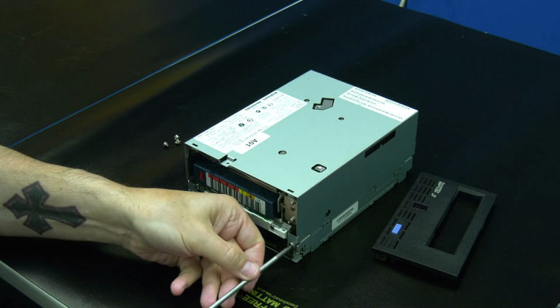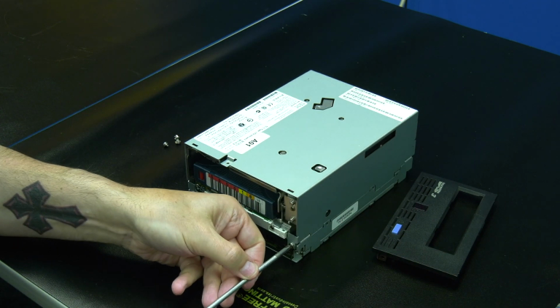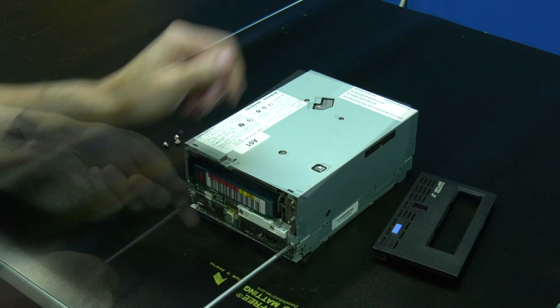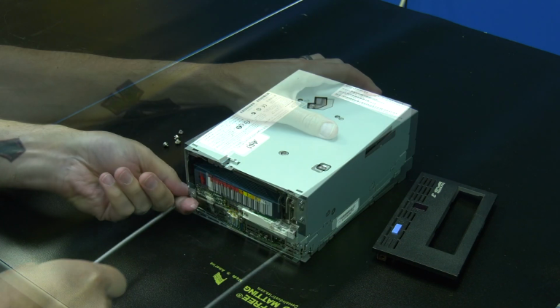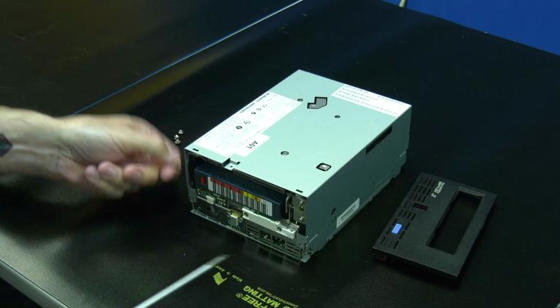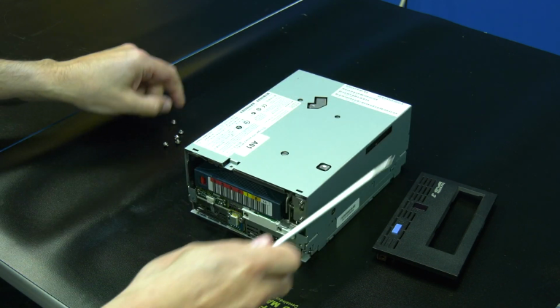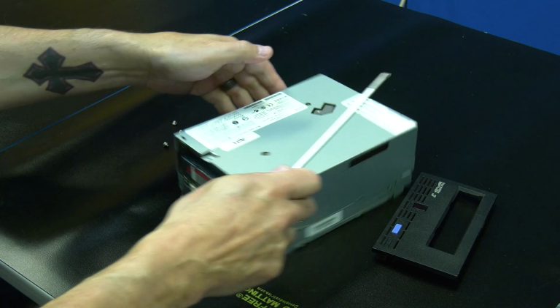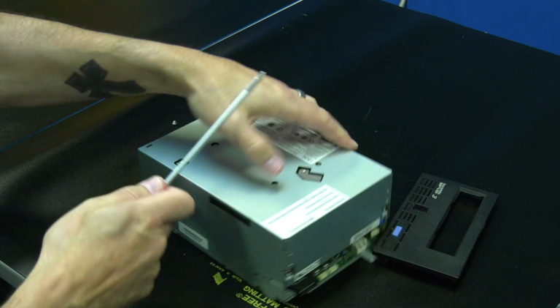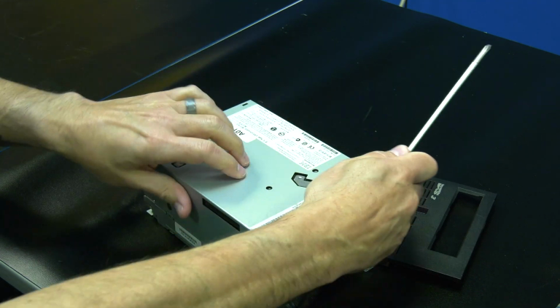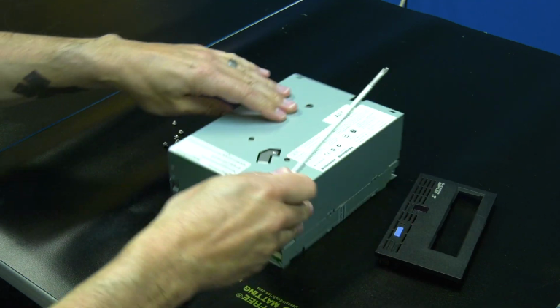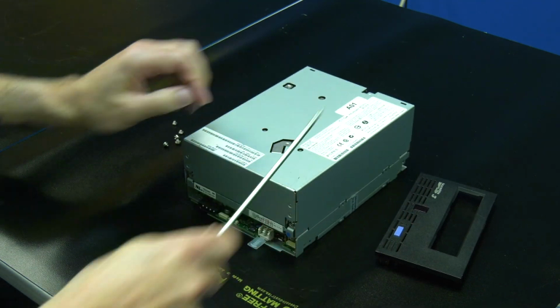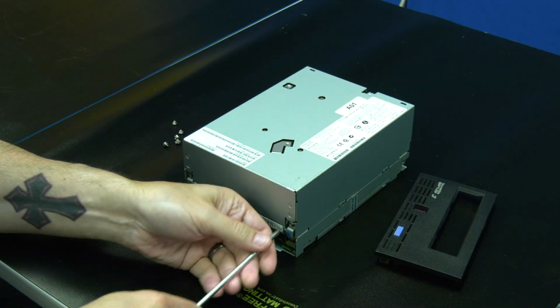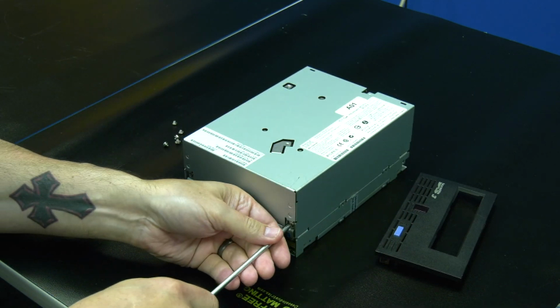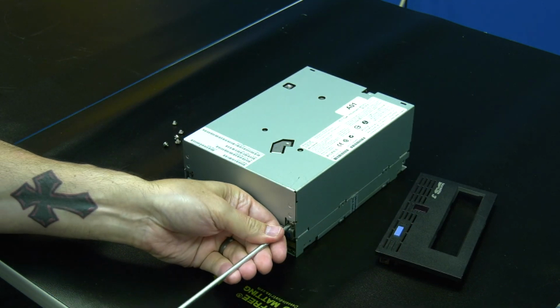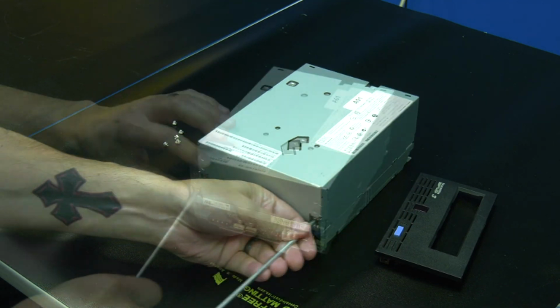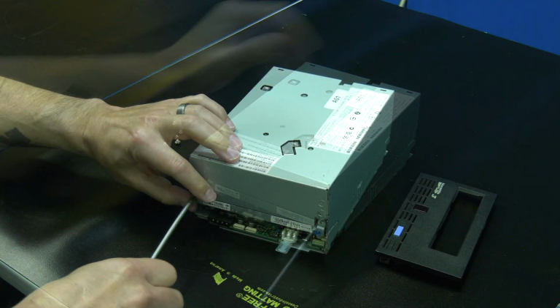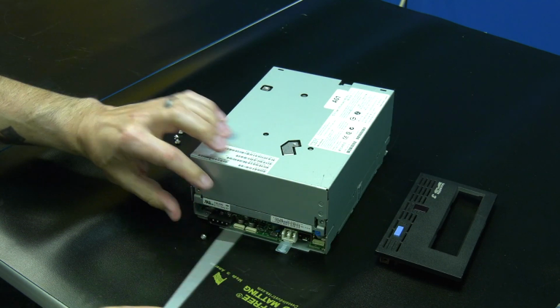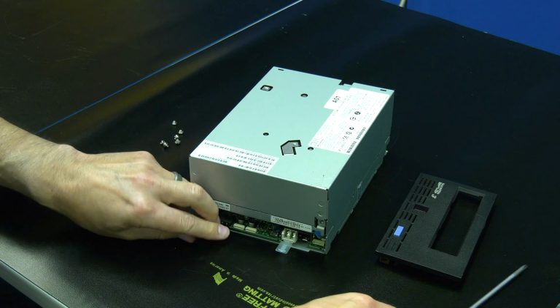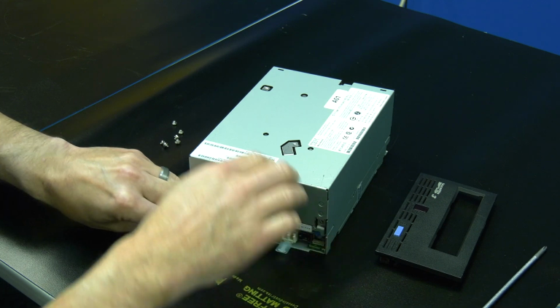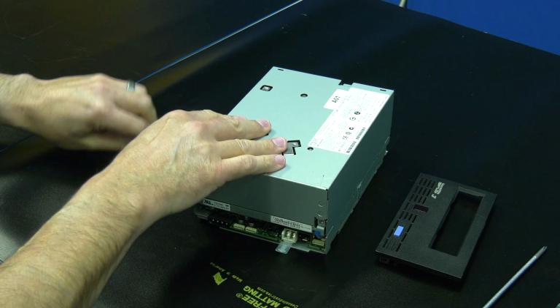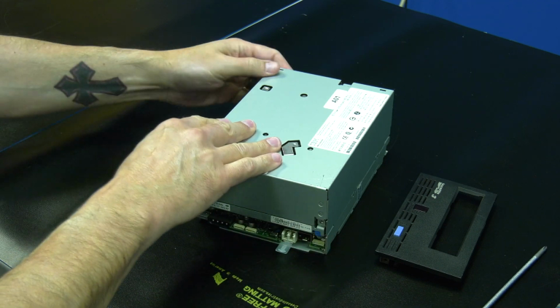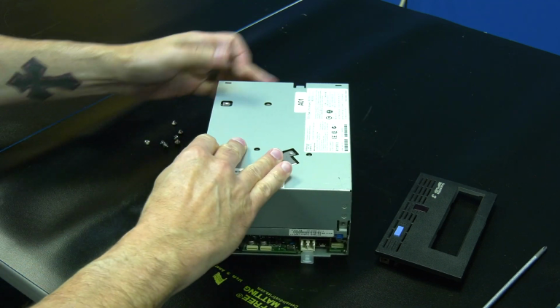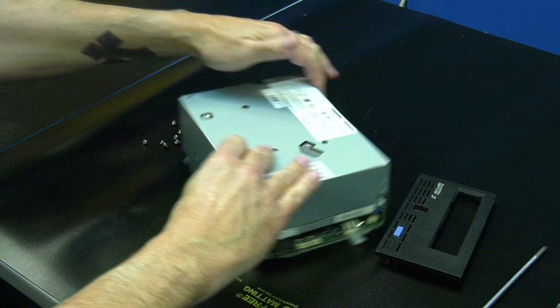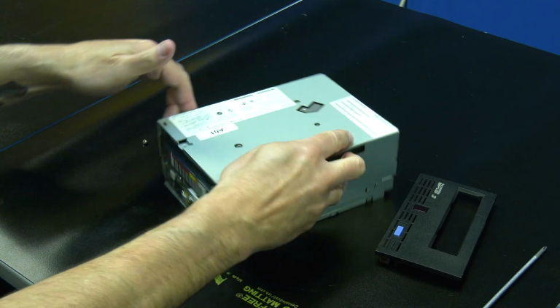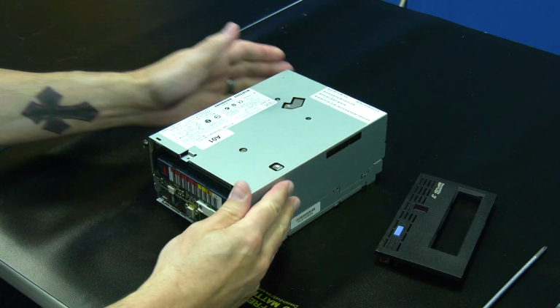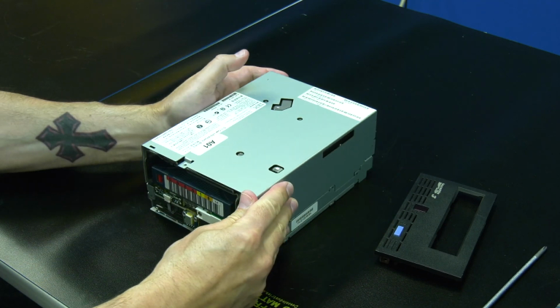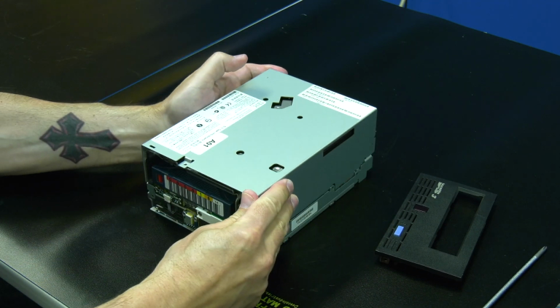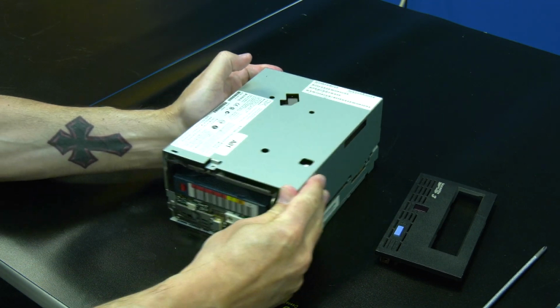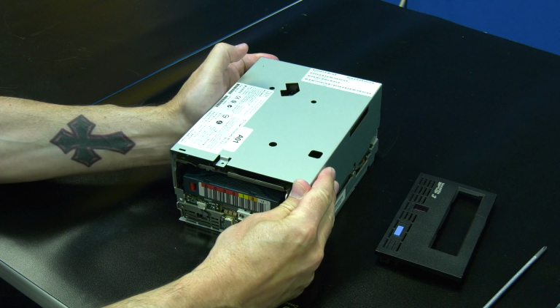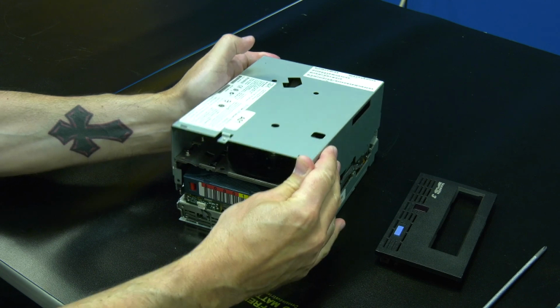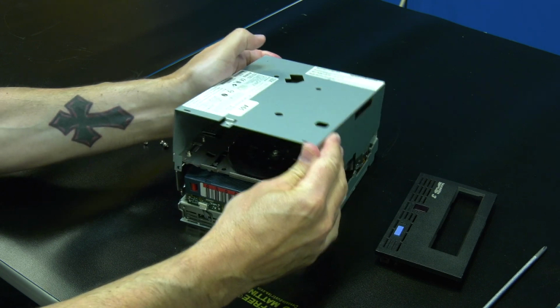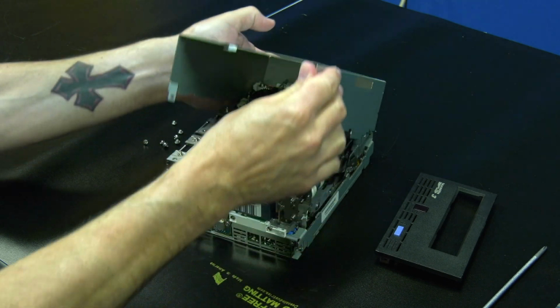Once the faceplate has been removed you will then need to use the Phillips screwdriver to remove the two screws at the front and the two screws at the rear that hold the top cover of the drive on. Once the screws are removed you can carefully pull the top cover straight up and off the drive and set it to the side.